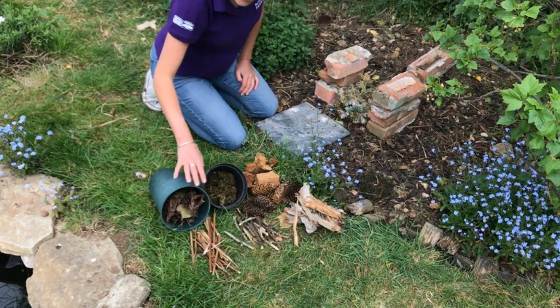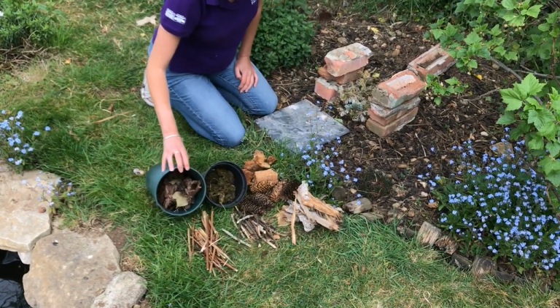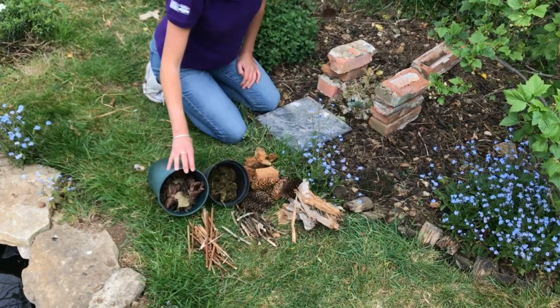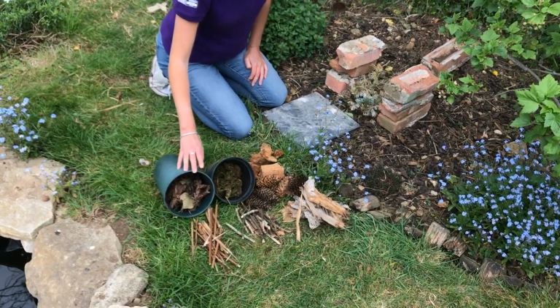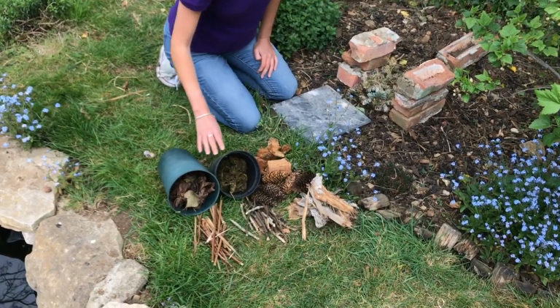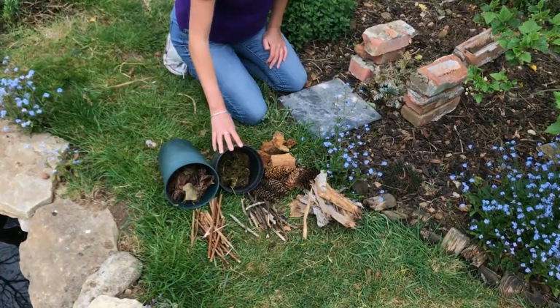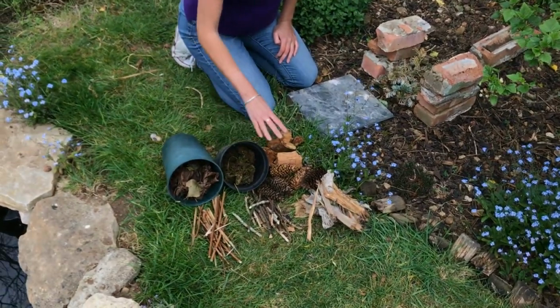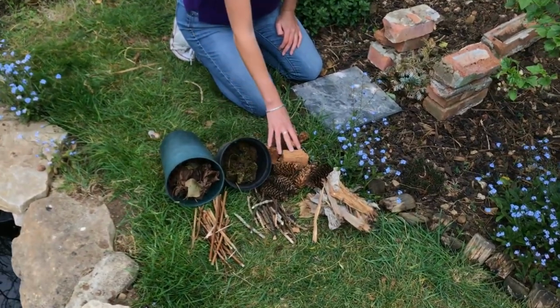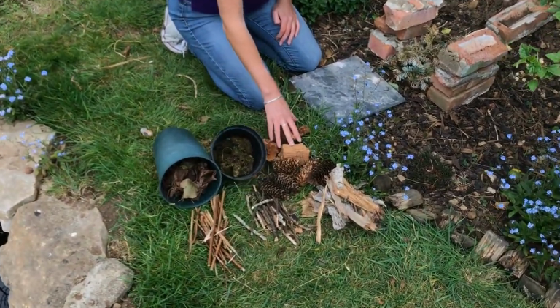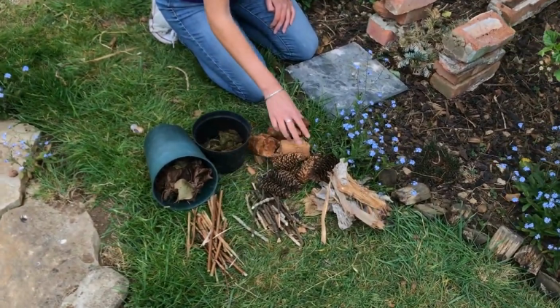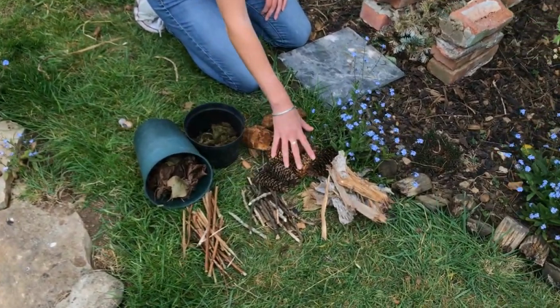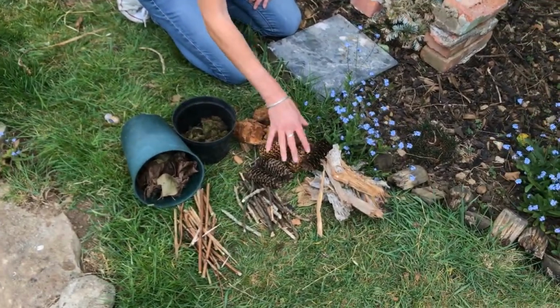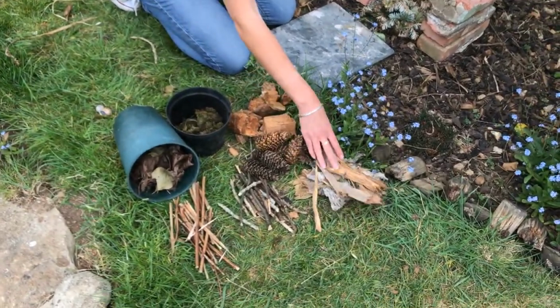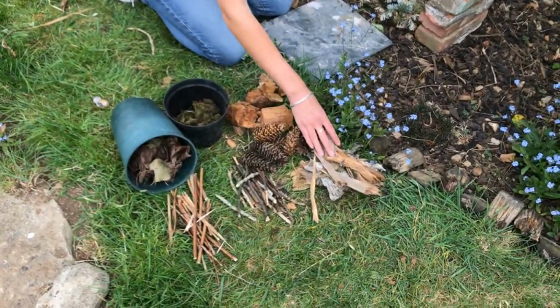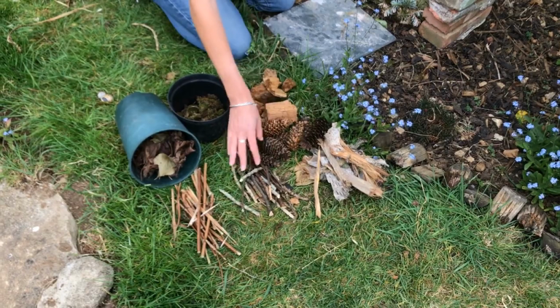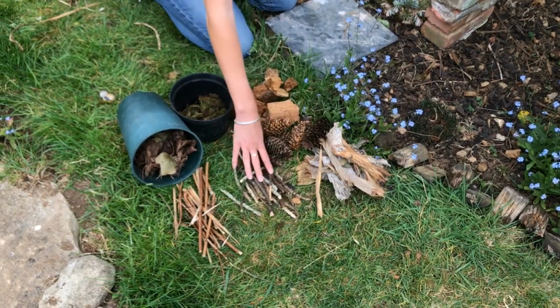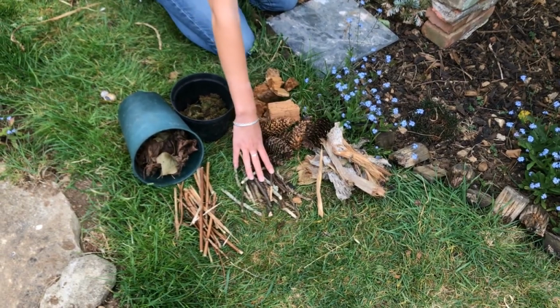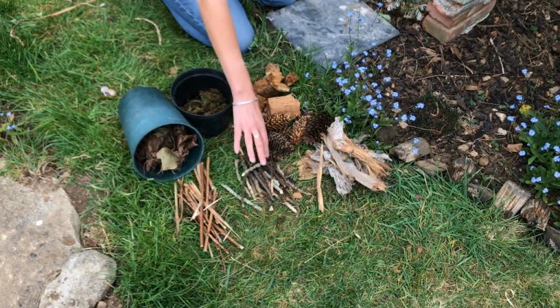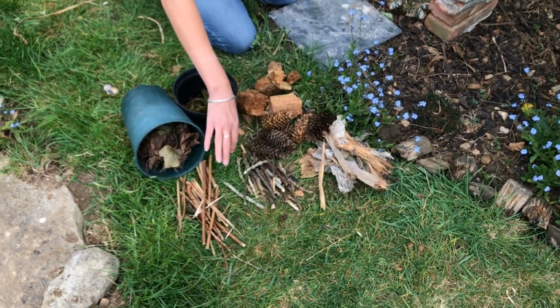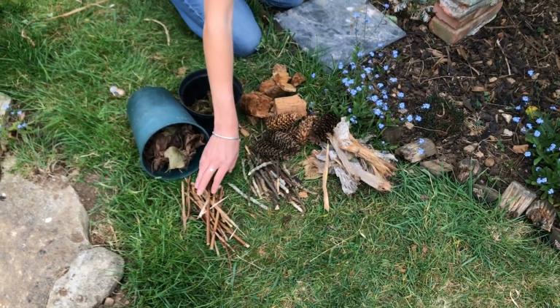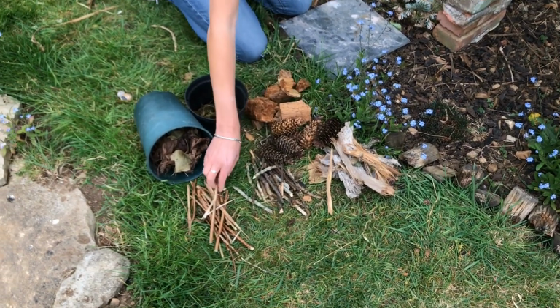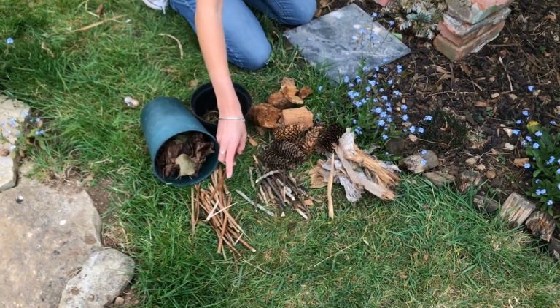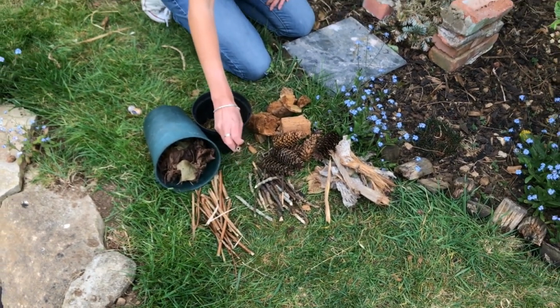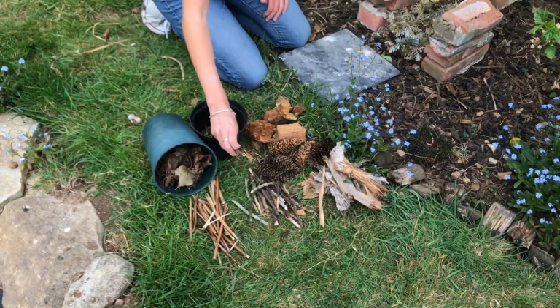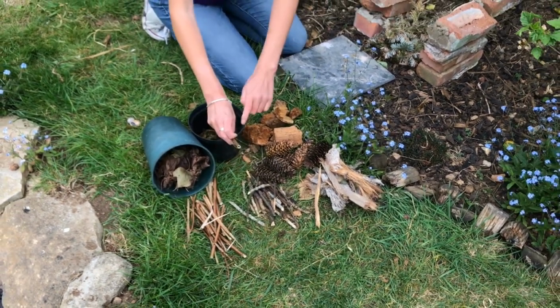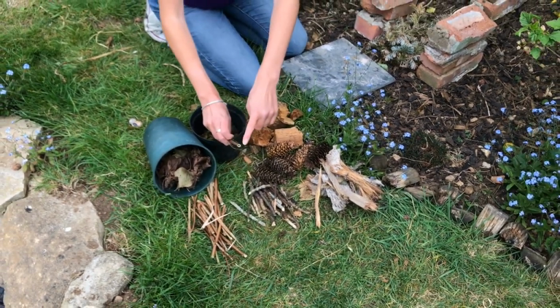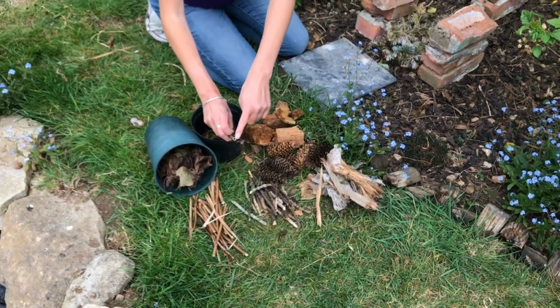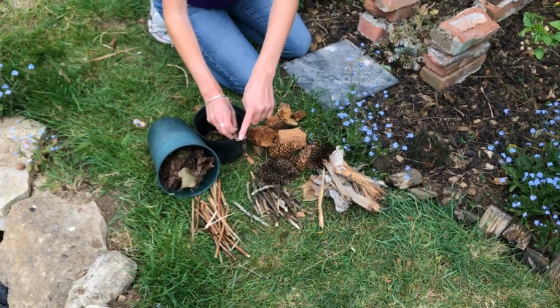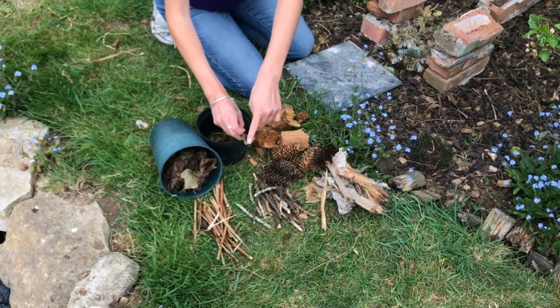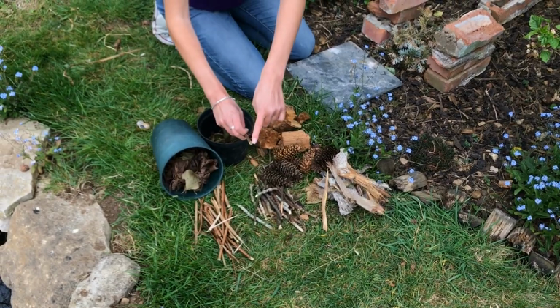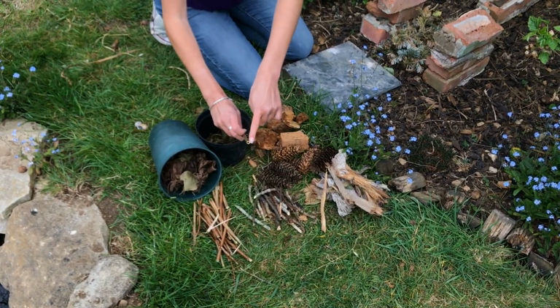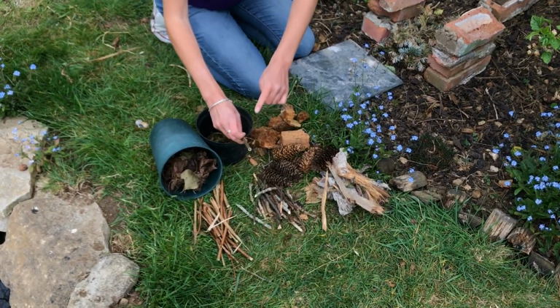I've got some dead leaves, some moss, dead wood, pine cones, bark, twigs, and some dried vegetation as well, which is great because it has some holes in it which is perfect for invertebrates to hide in.